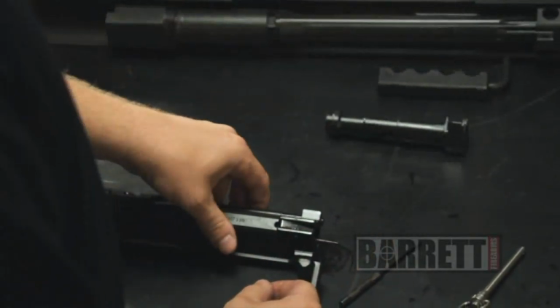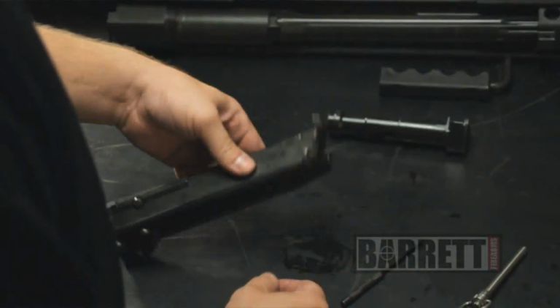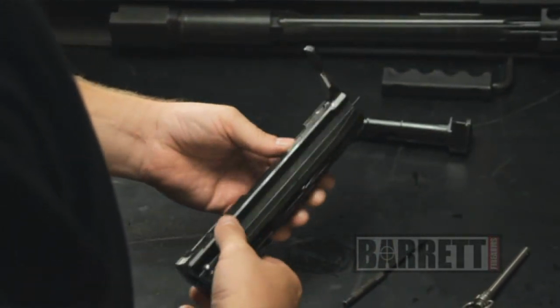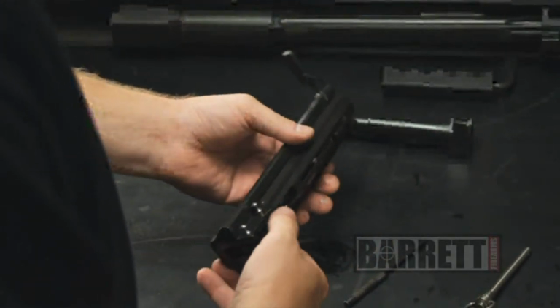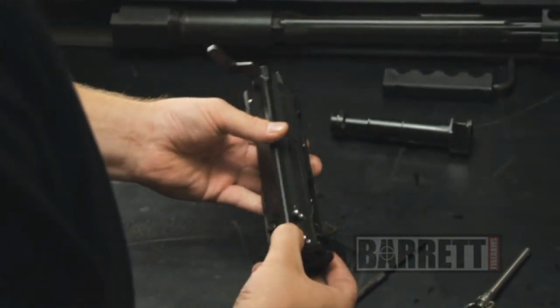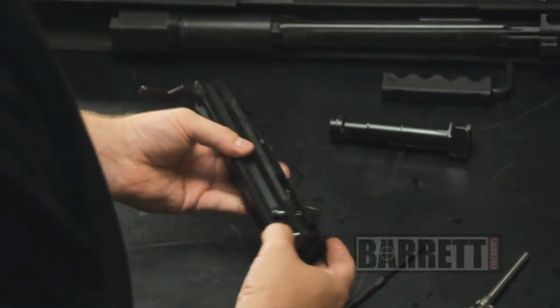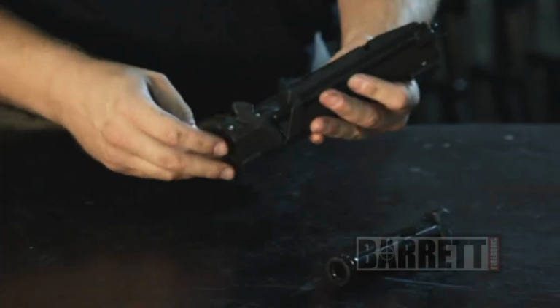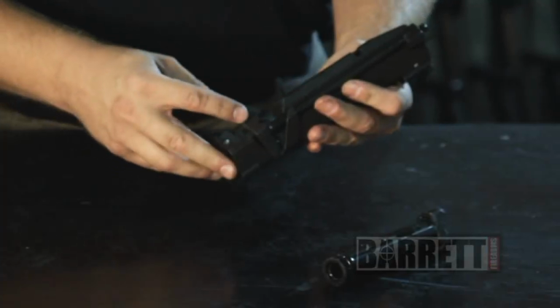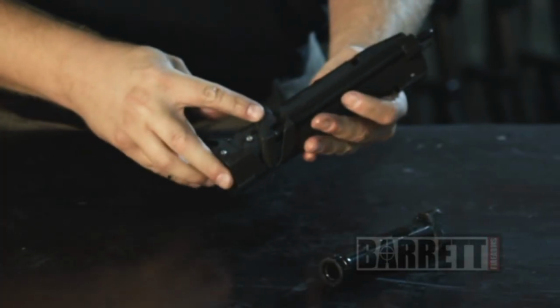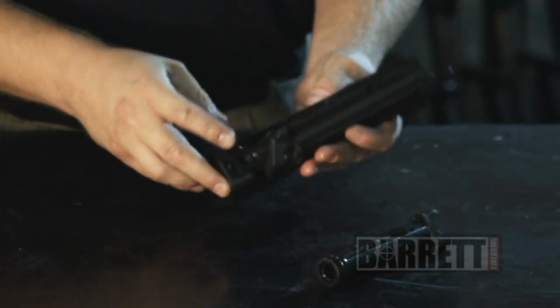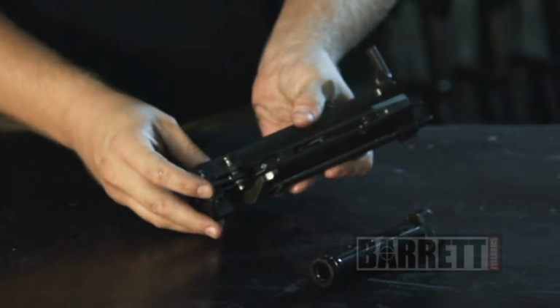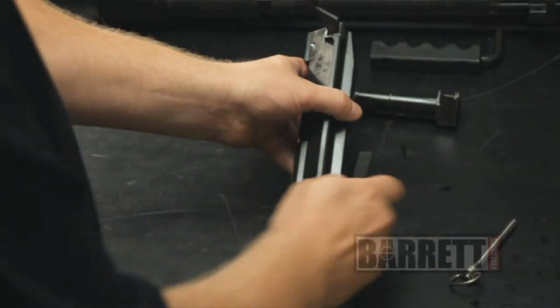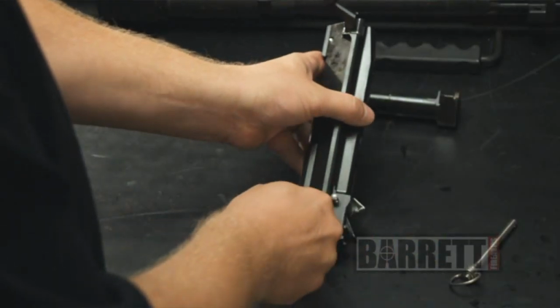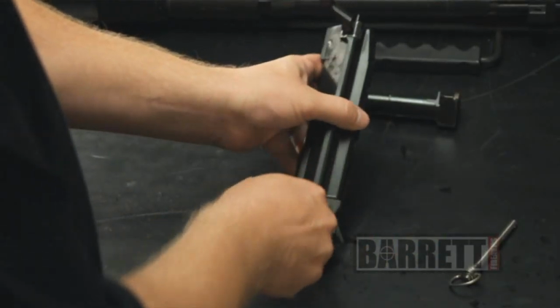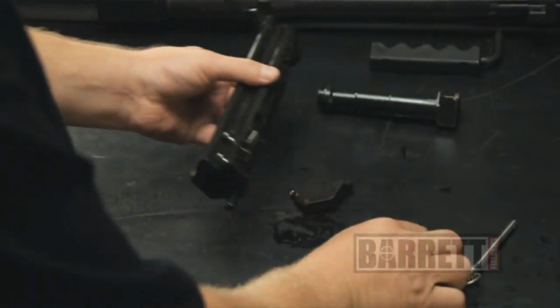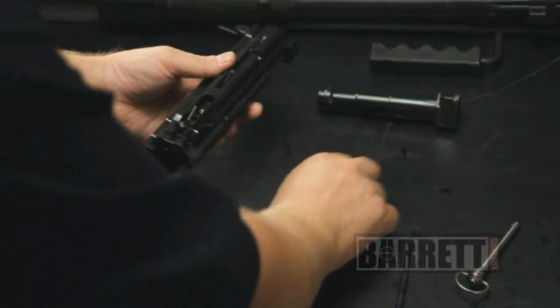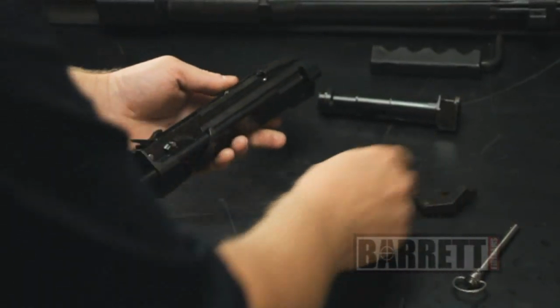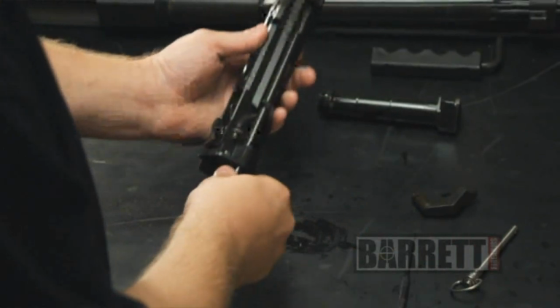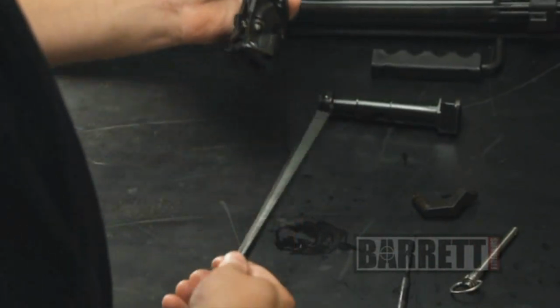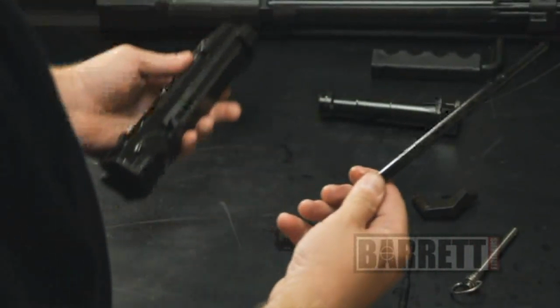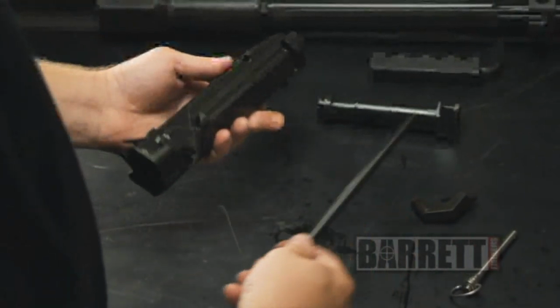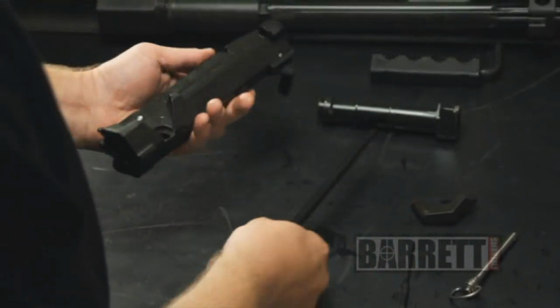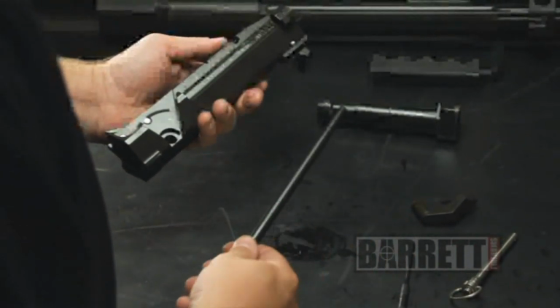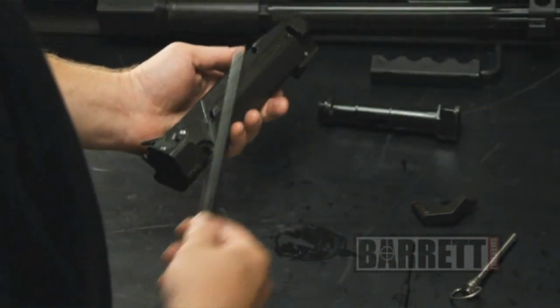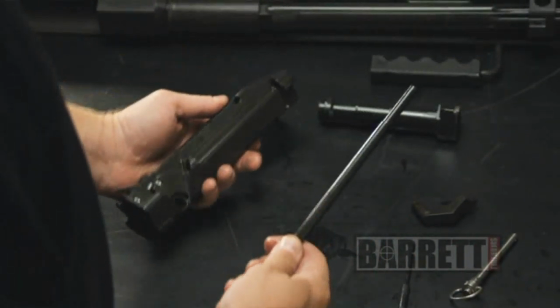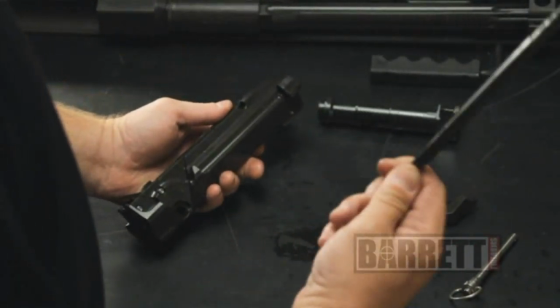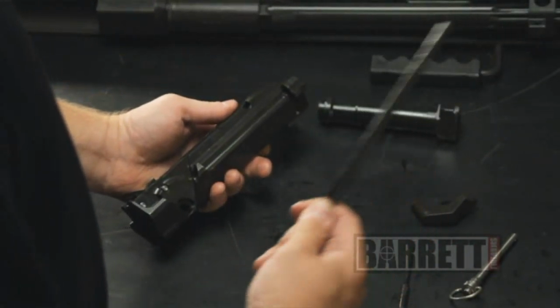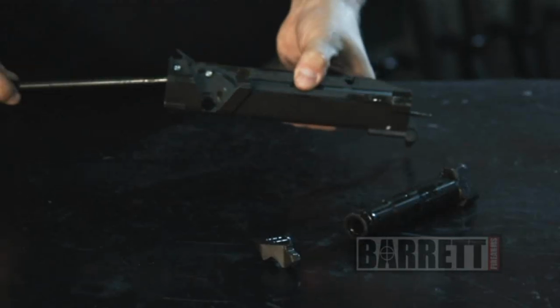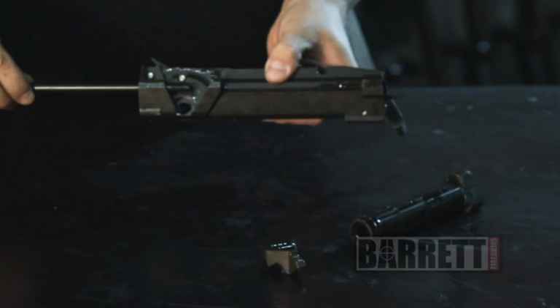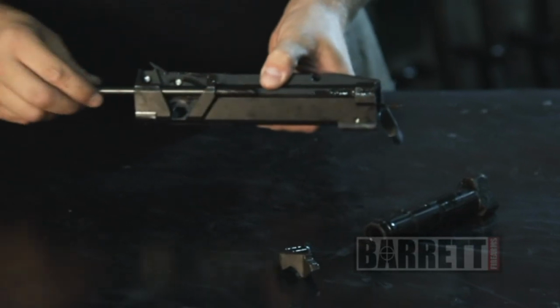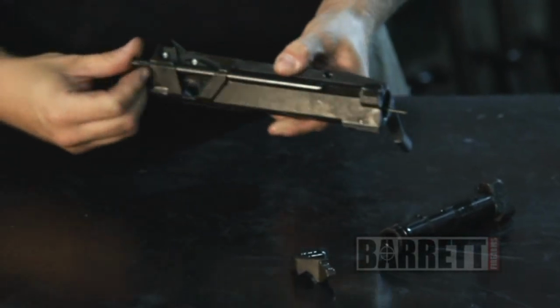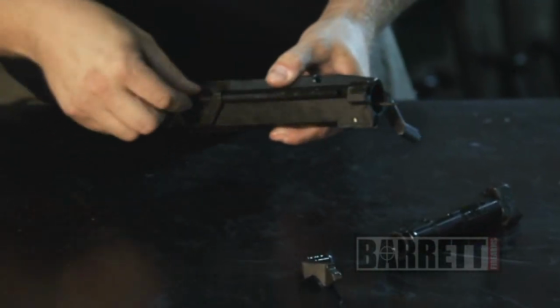If you want to take down the bolt carrier a little more, the accelerator and rod right here — you can just pop out the accelerator from one side, then the accelerator rod drops right out. As far as reassembling it, there's only one way the rod will fit back in the carrier, so there's no way to do that backwards.